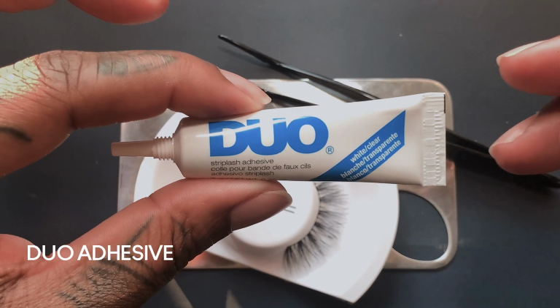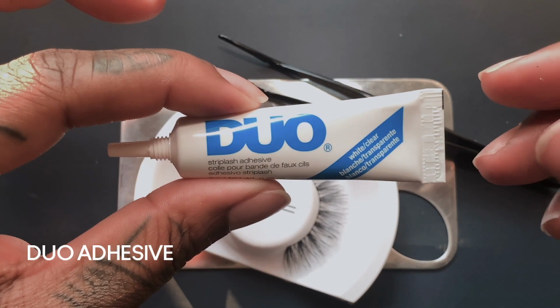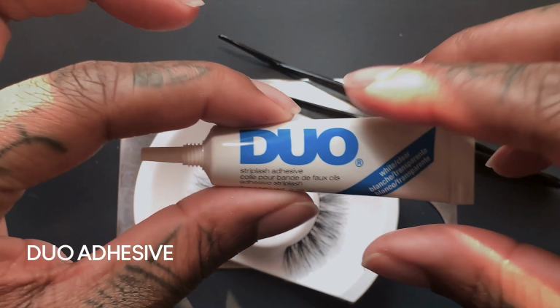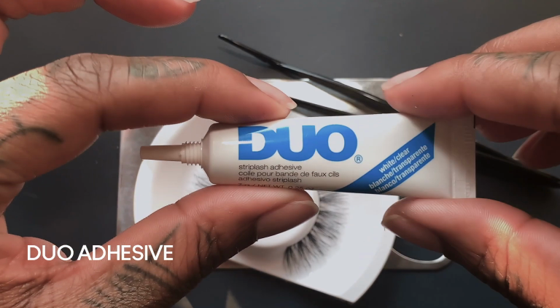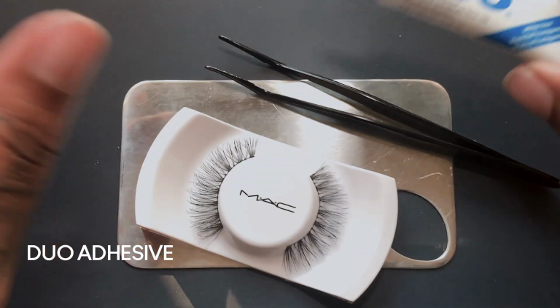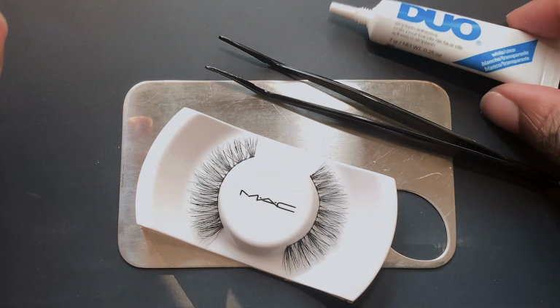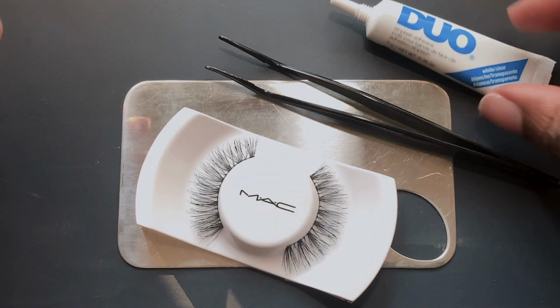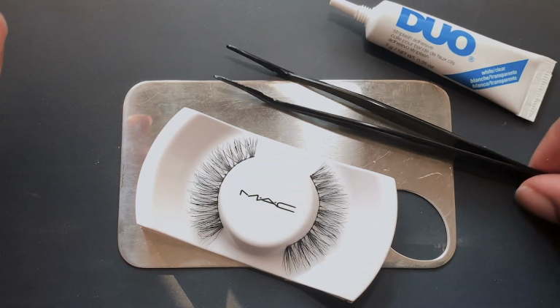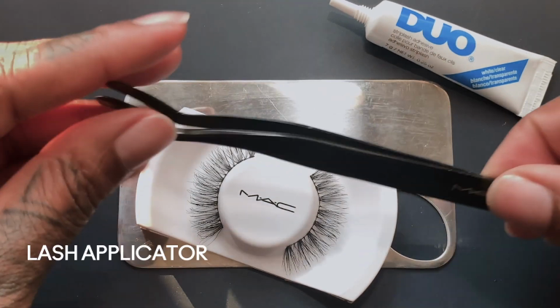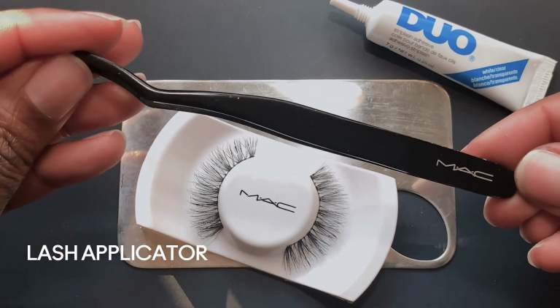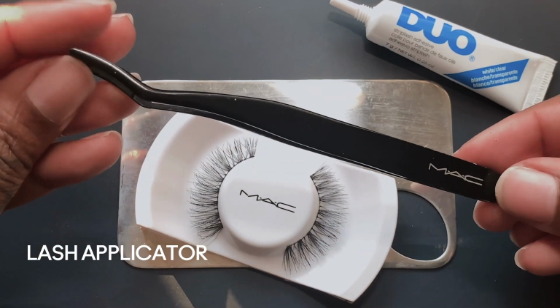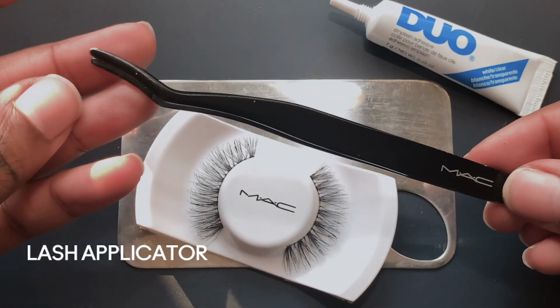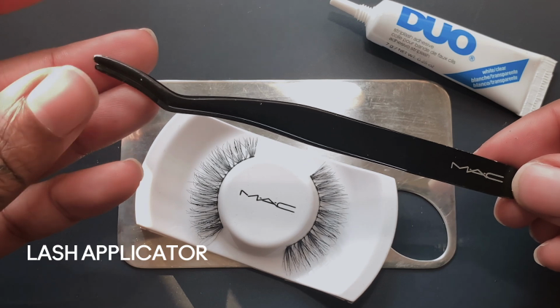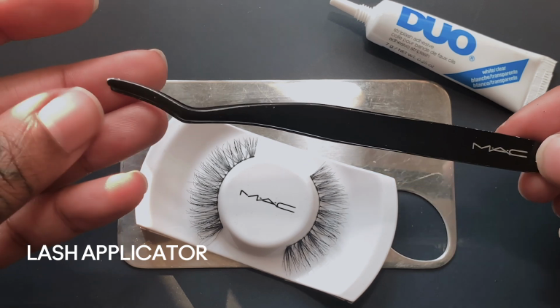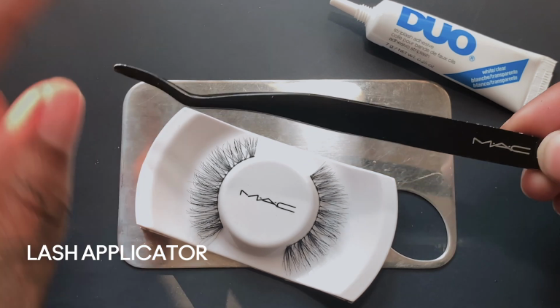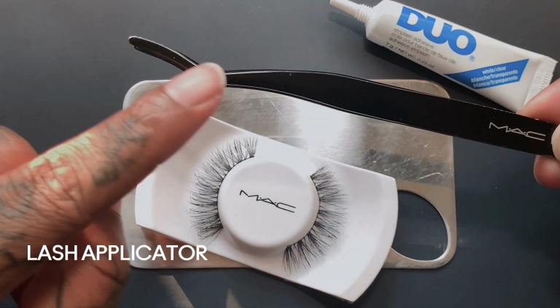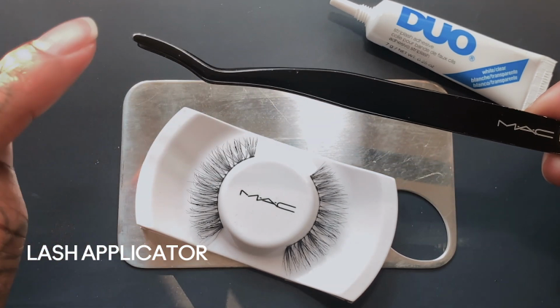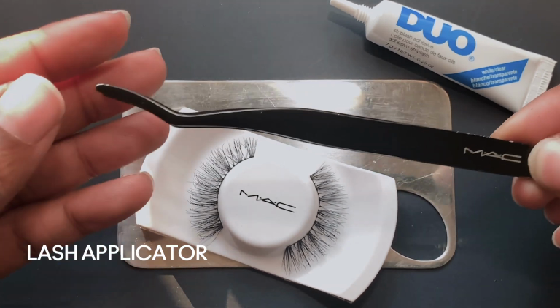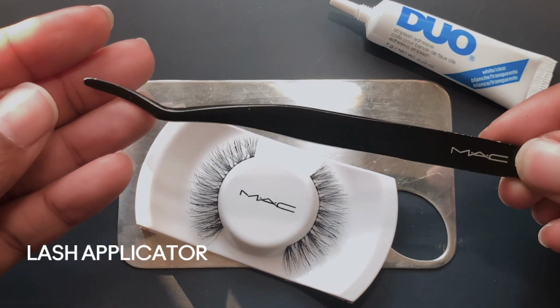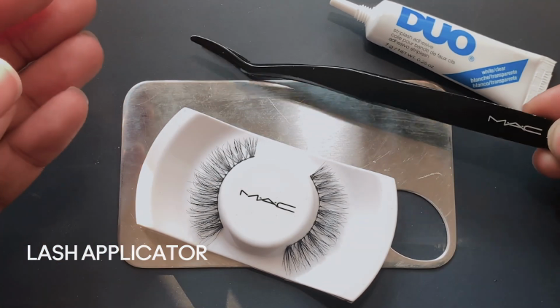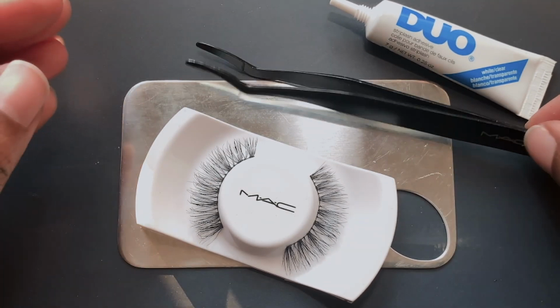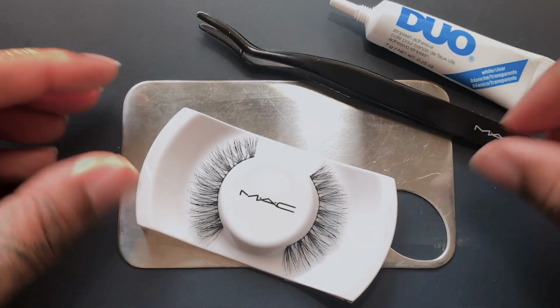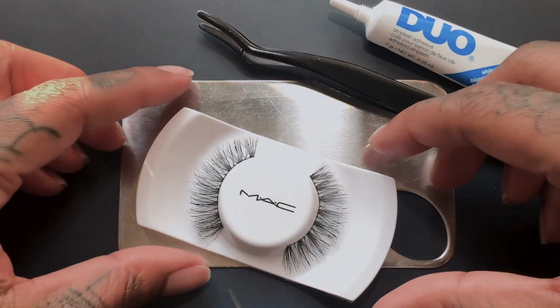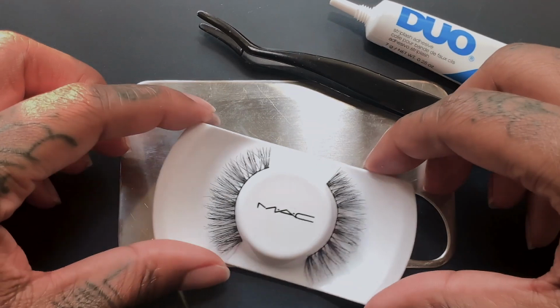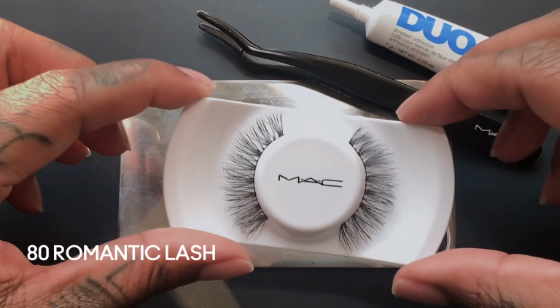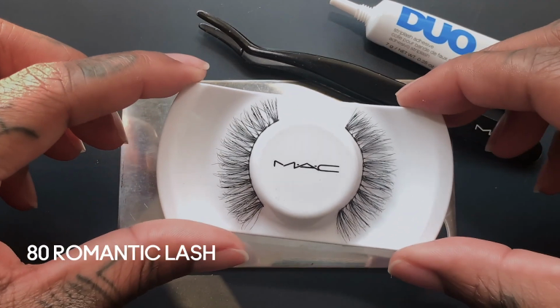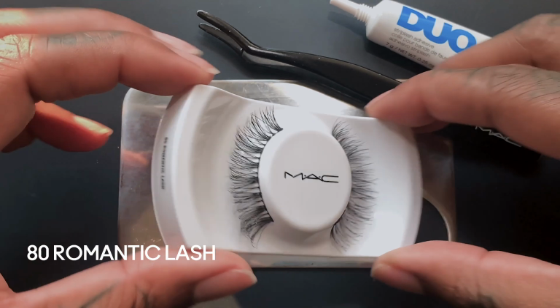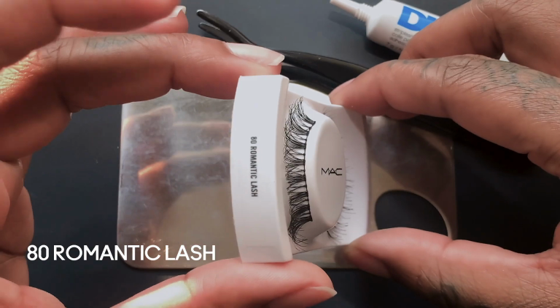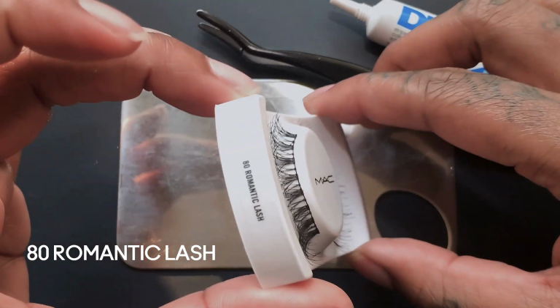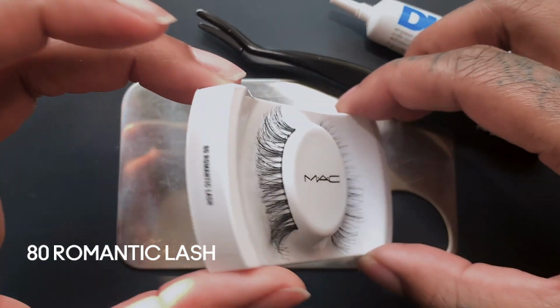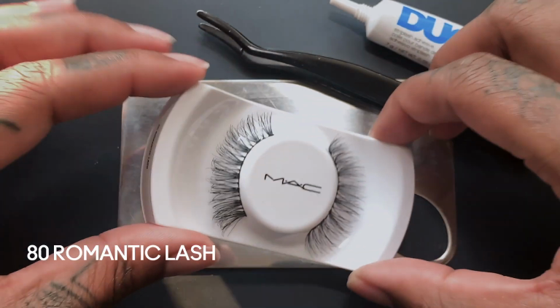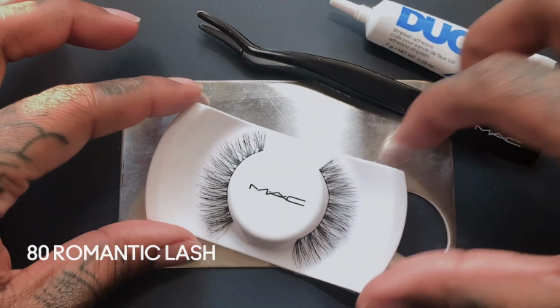First thing you're gonna need is your glue. I like using clear, mistake-free. Then I've got my lash applicator. This is great because it has a nice natural curve to get close to your lashes. Then take your favorite lash — mine are the Style 80.